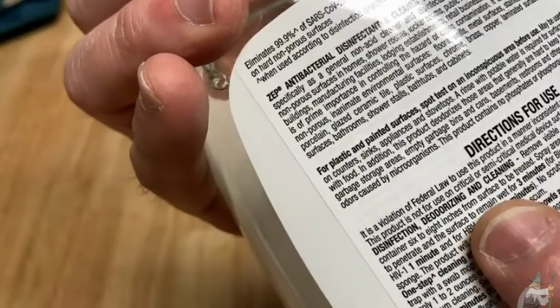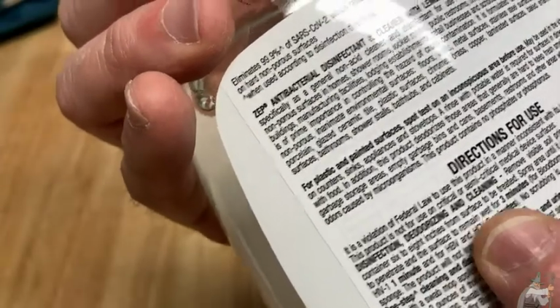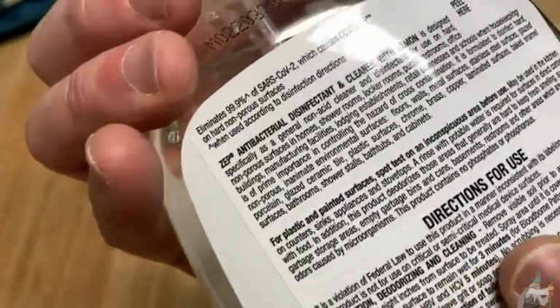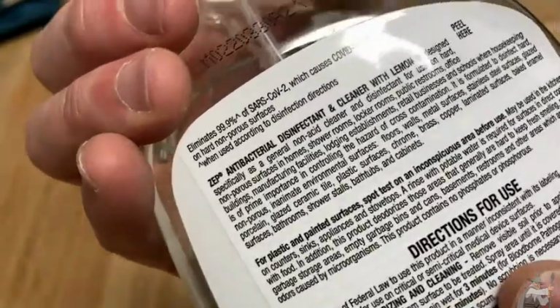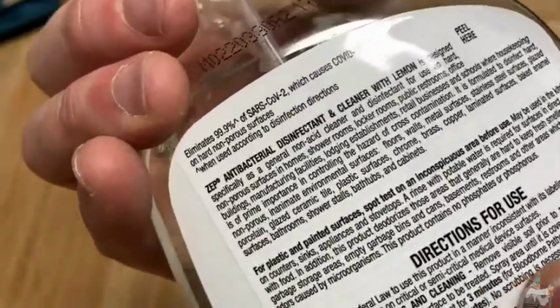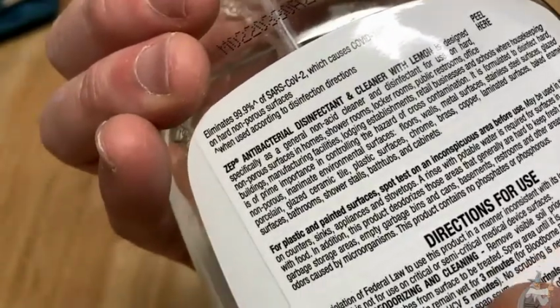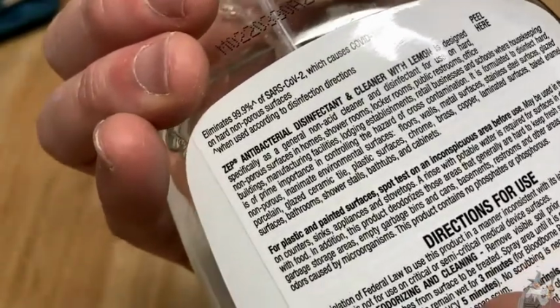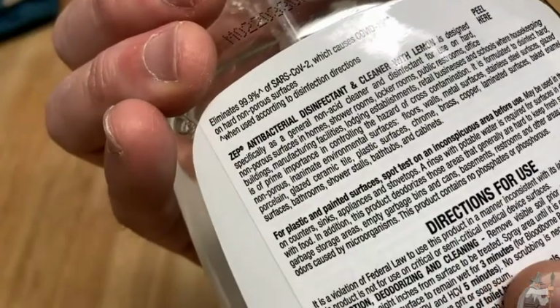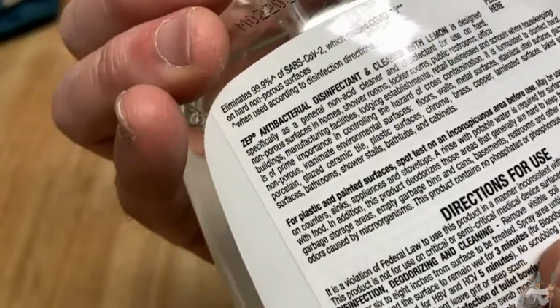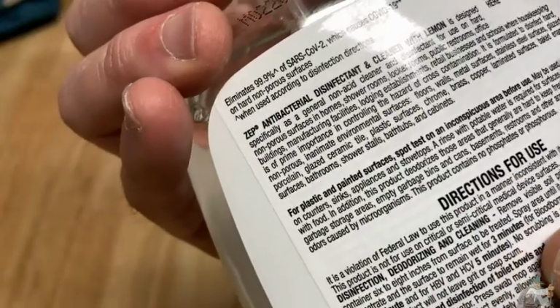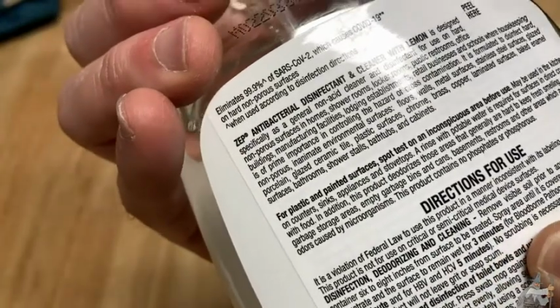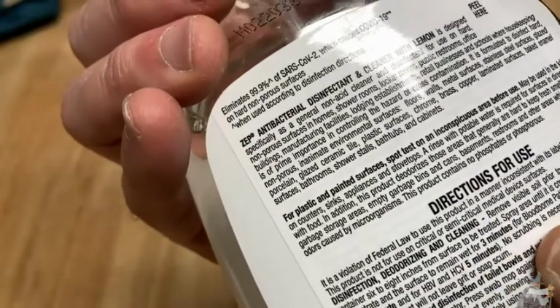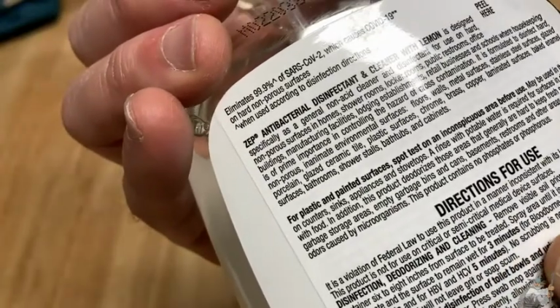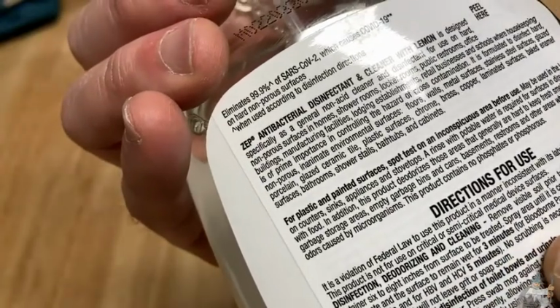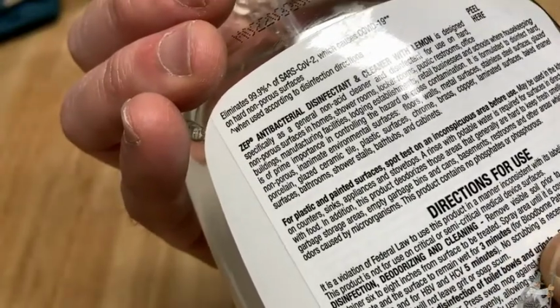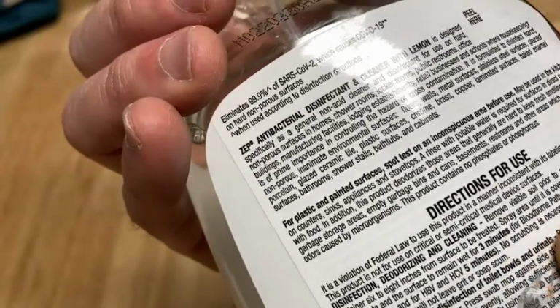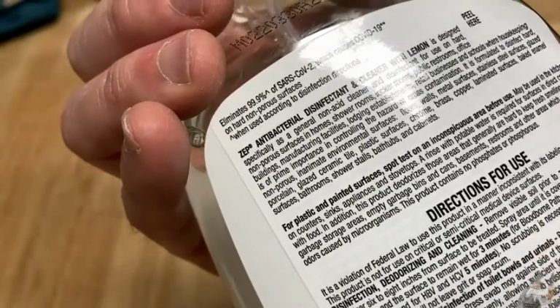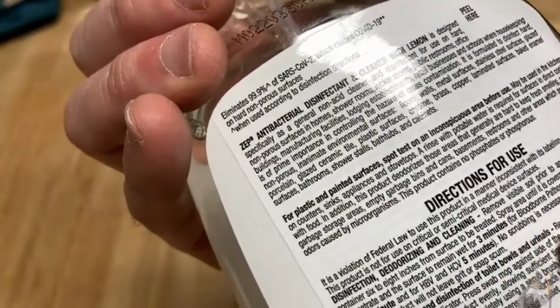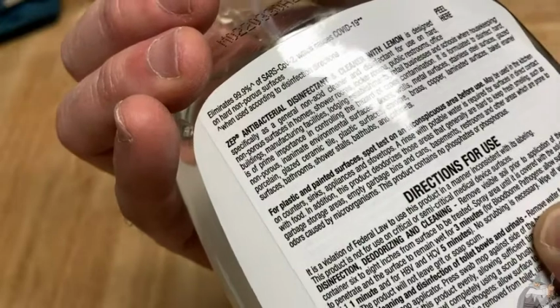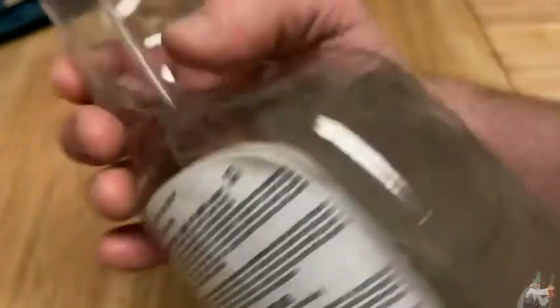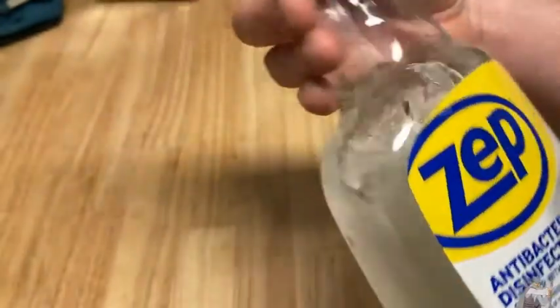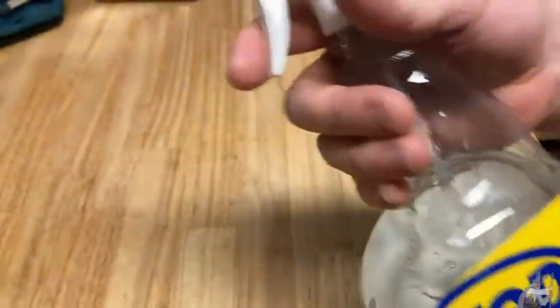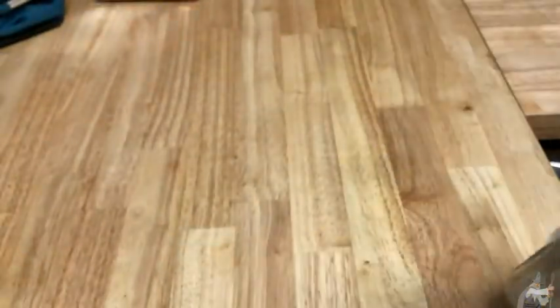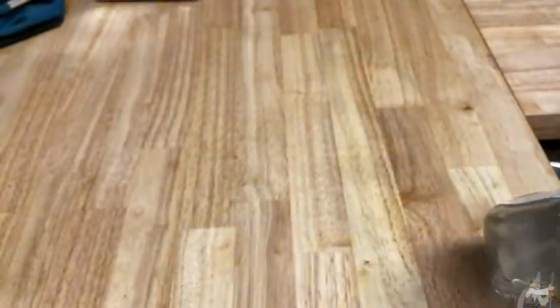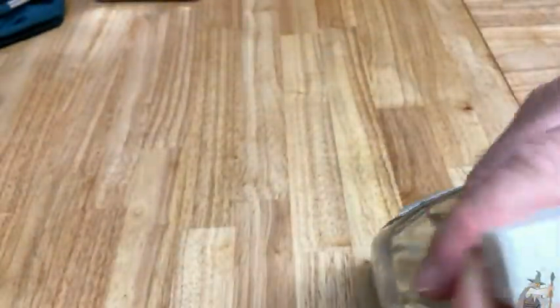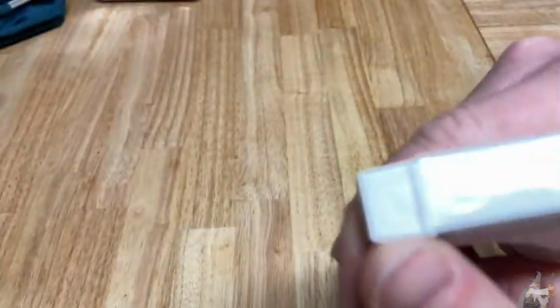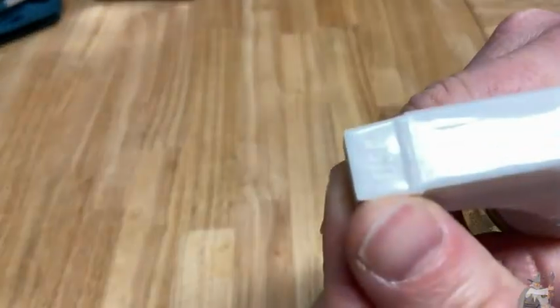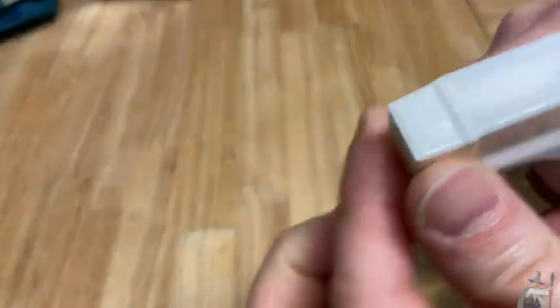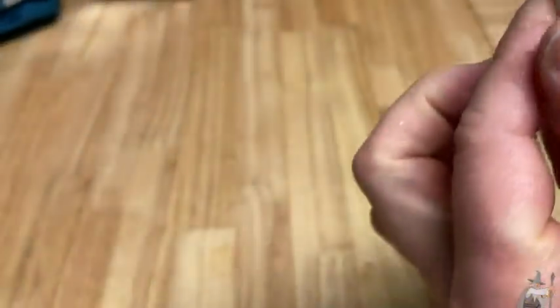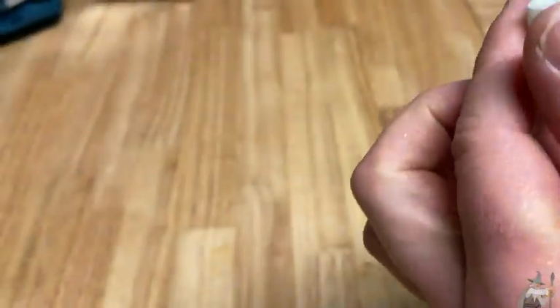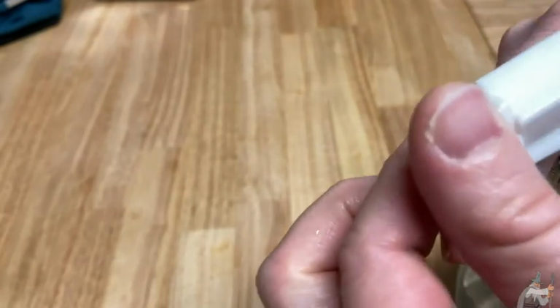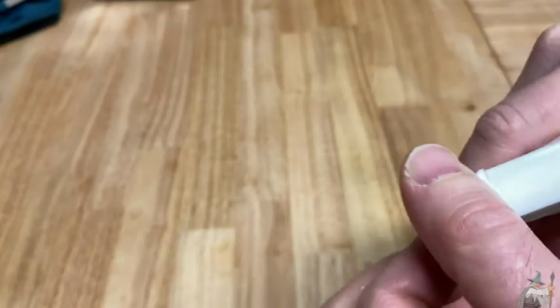Basically you just spray it, then you let it sit for a bit, and then you wipe it off. So I'm going to go ahead and just spray a little bit here right now — it's off. To turn it on you just do that.